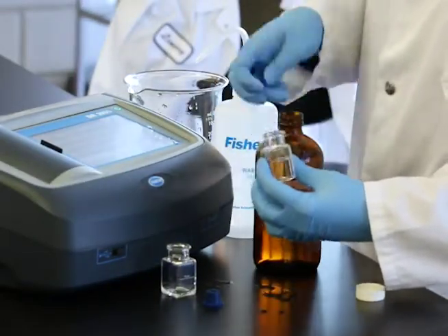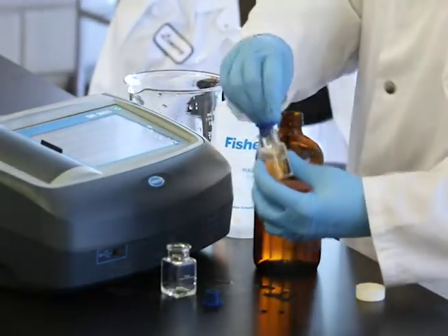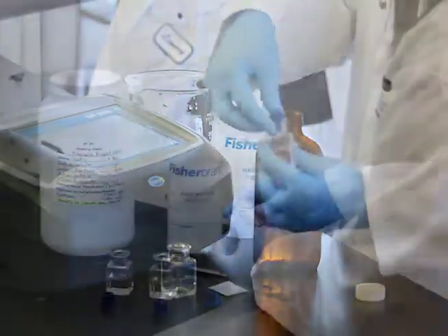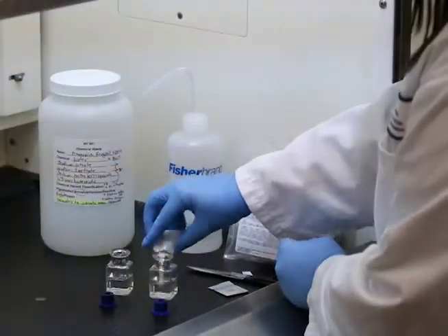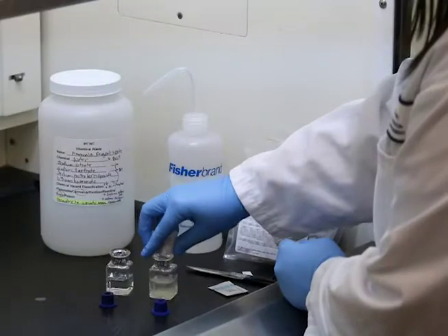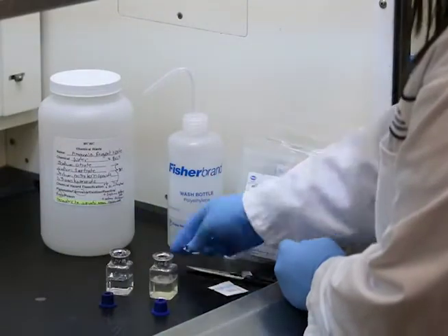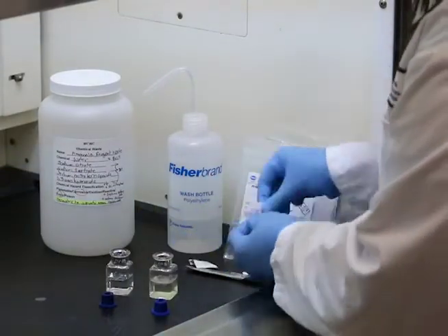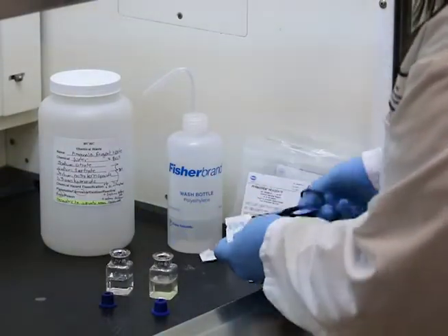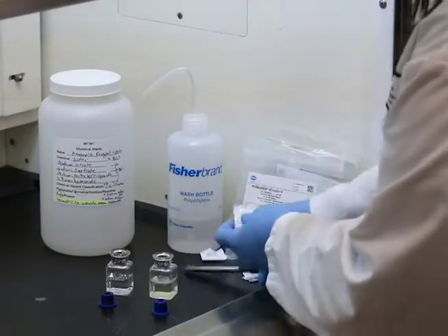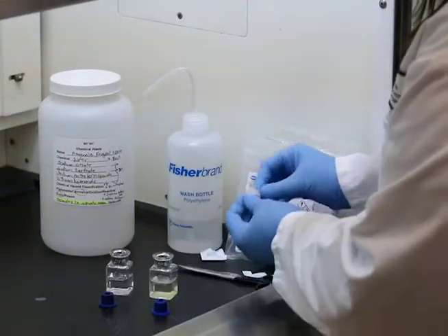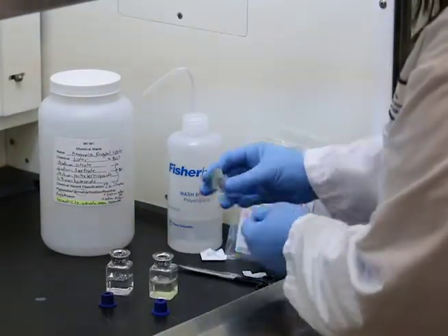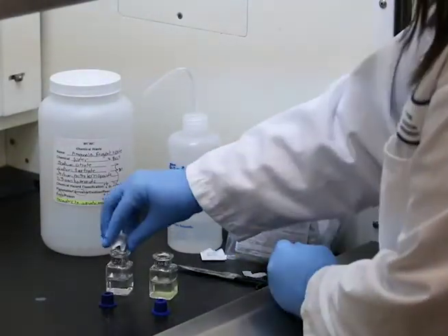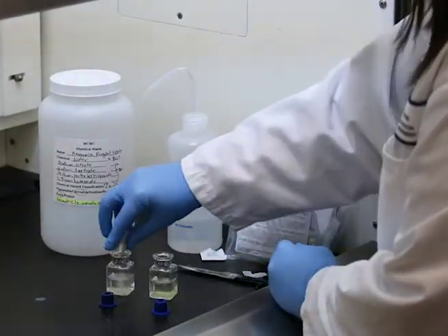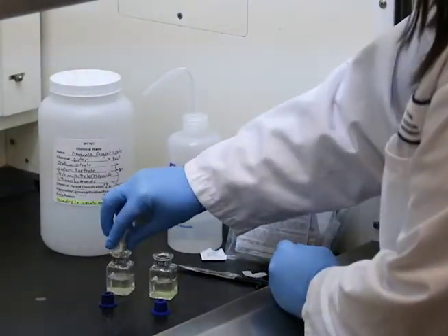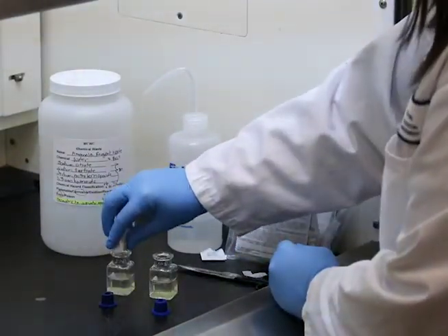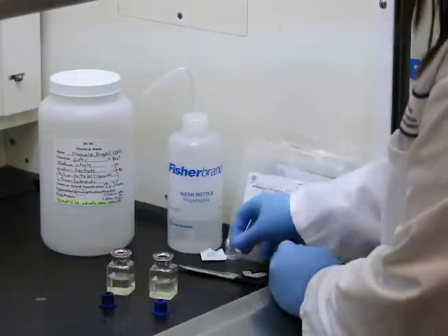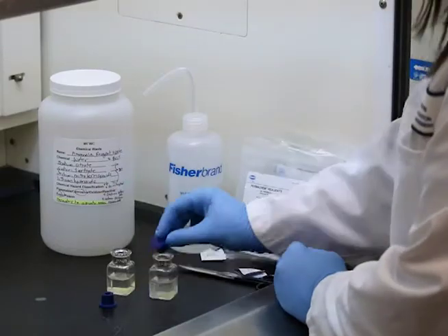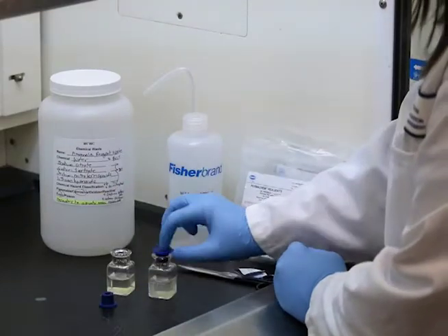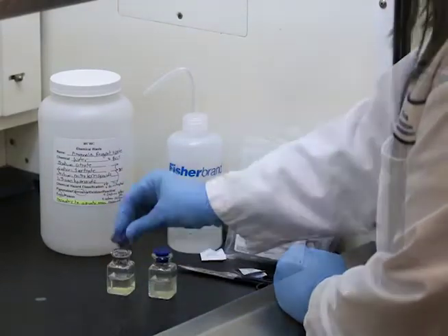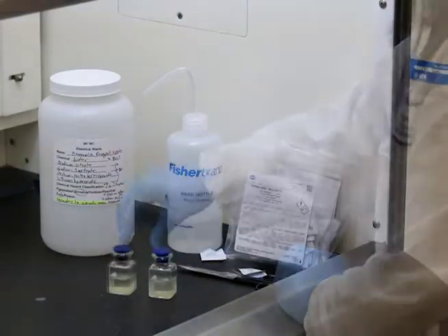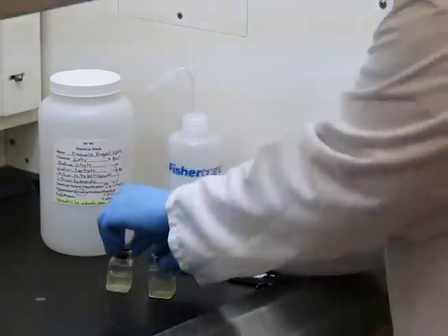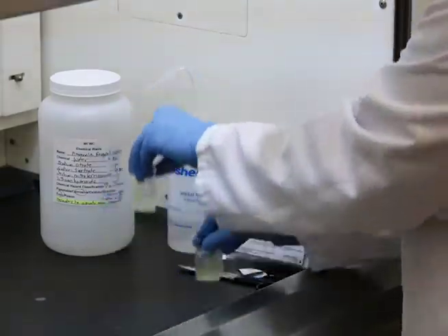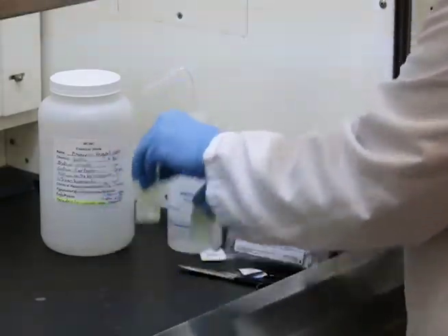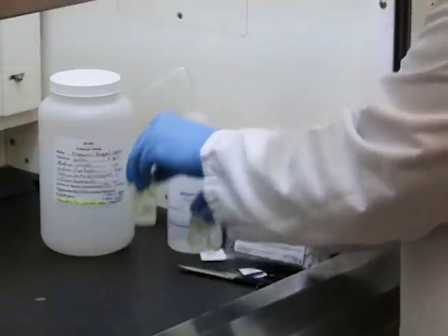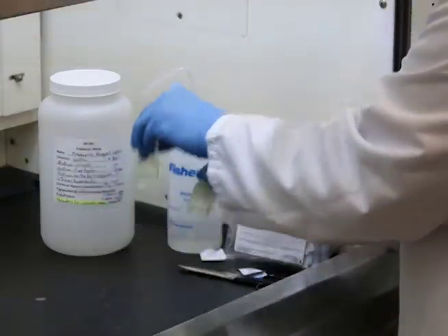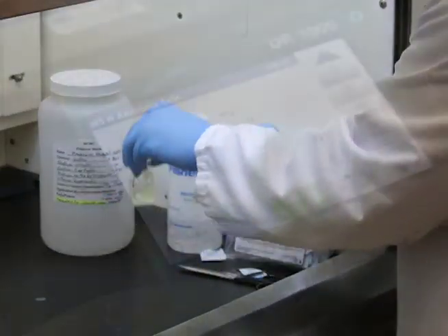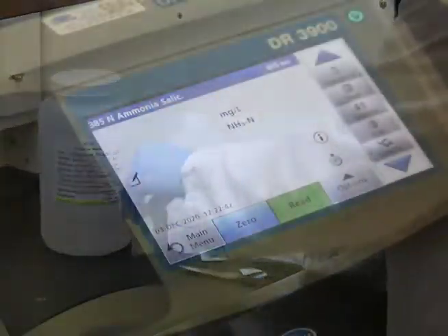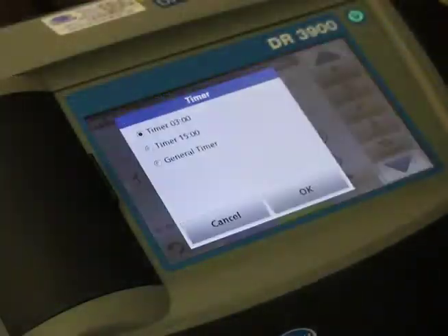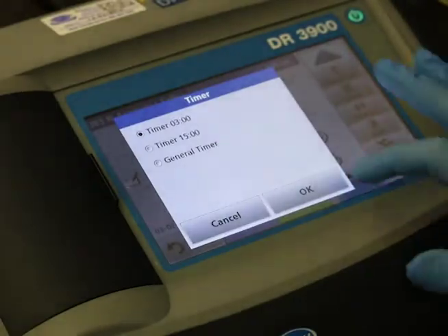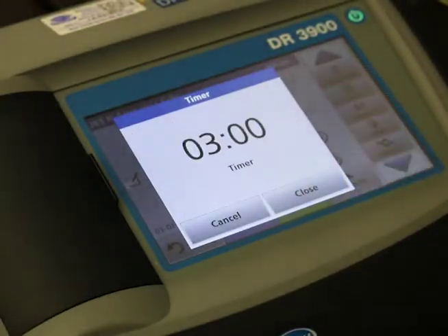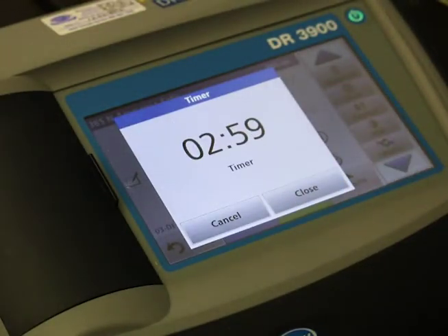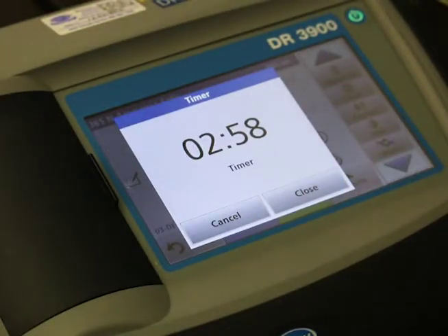Add the contents of one ammonia salicylate powder pillow to each cell. Stopper the cells and shake to dissolve the reagent. Start a timer for three minutes of reaction time.